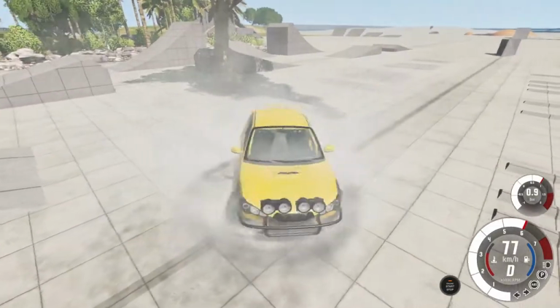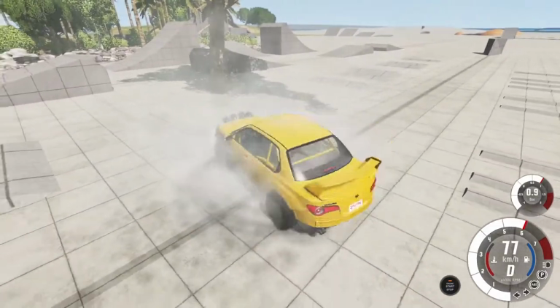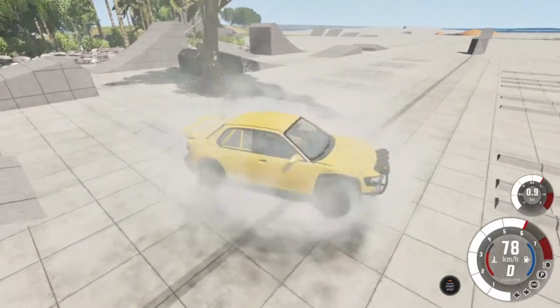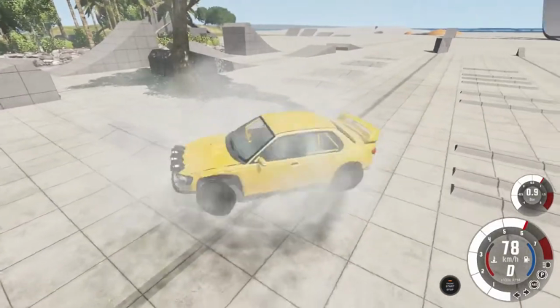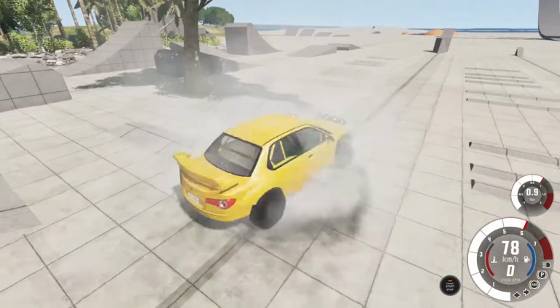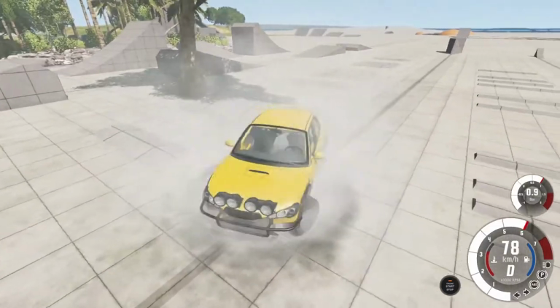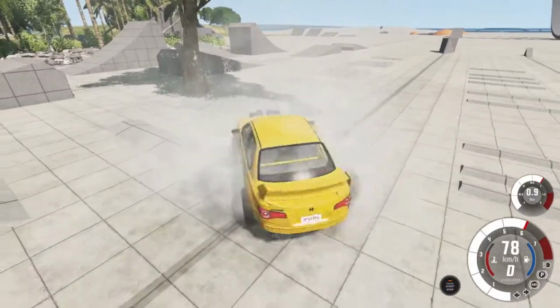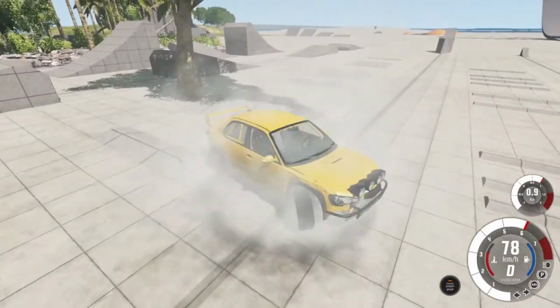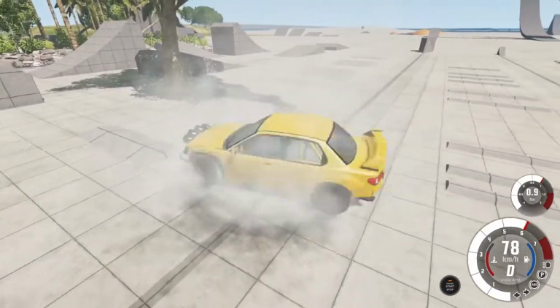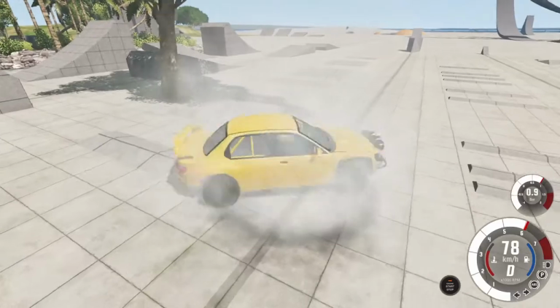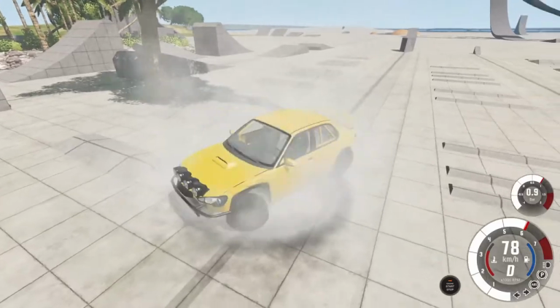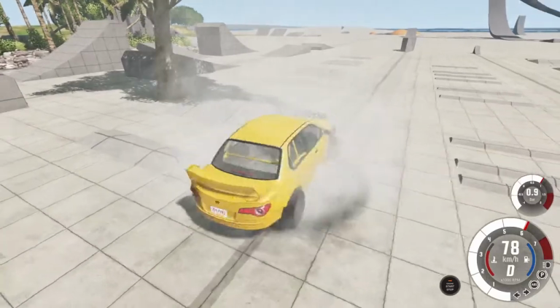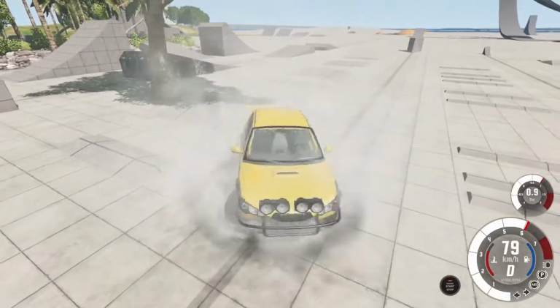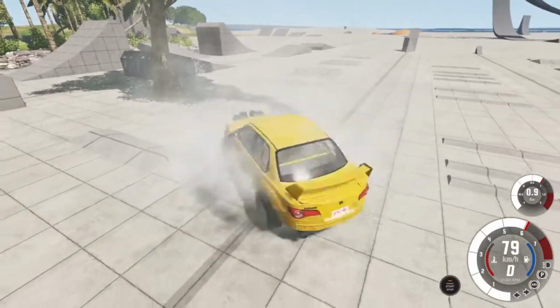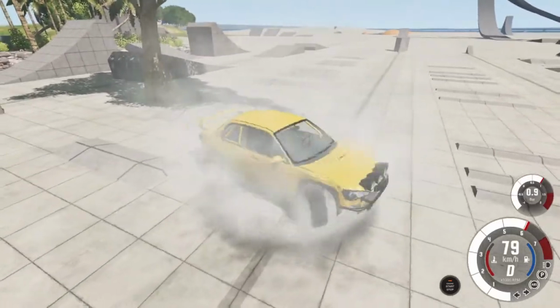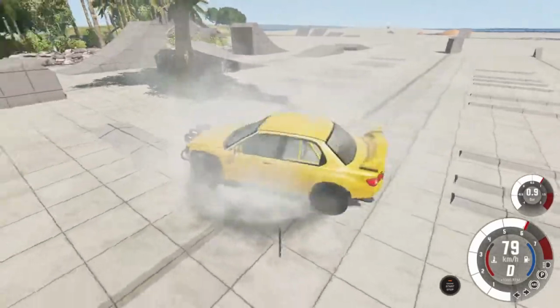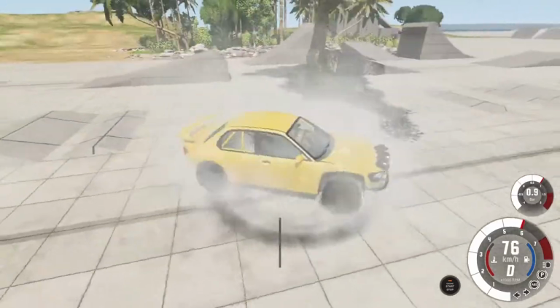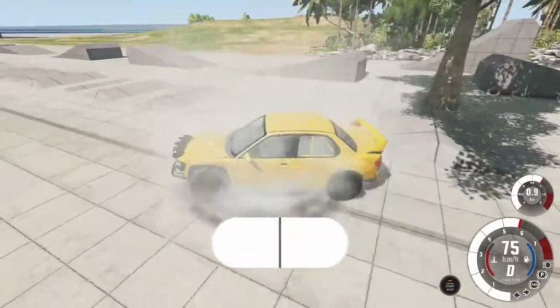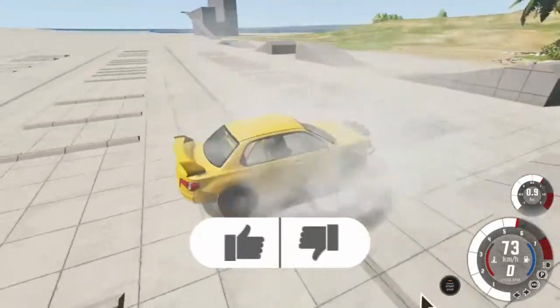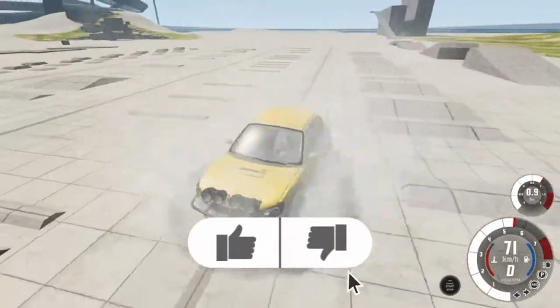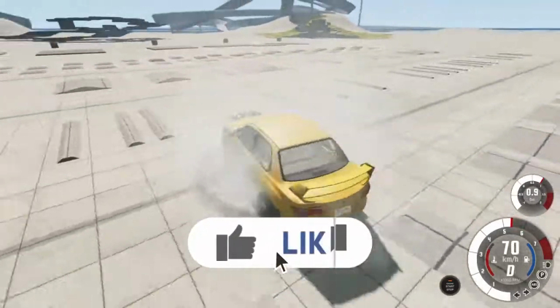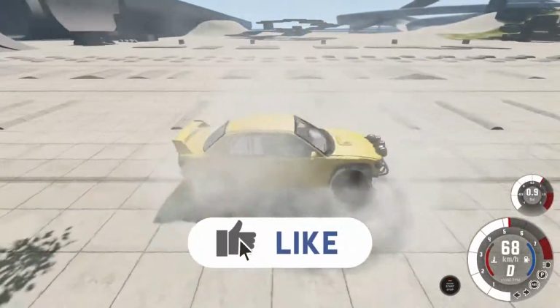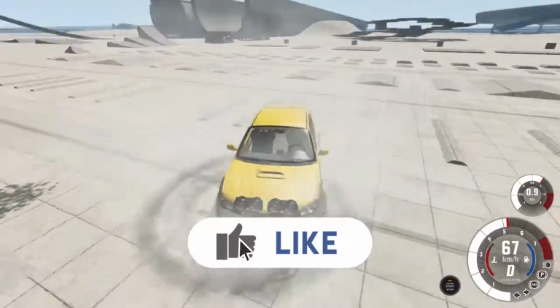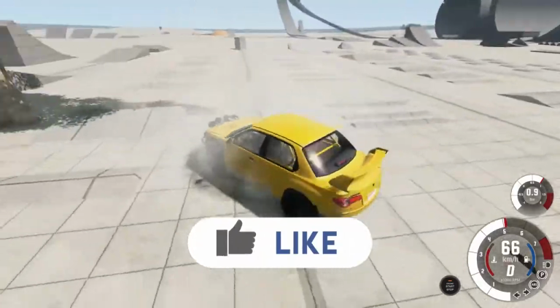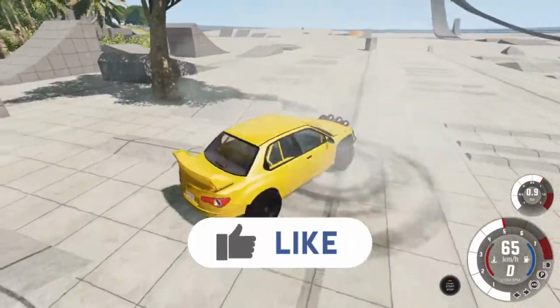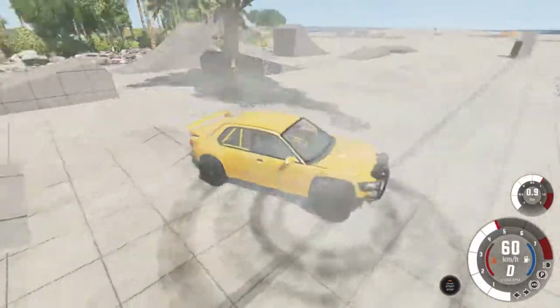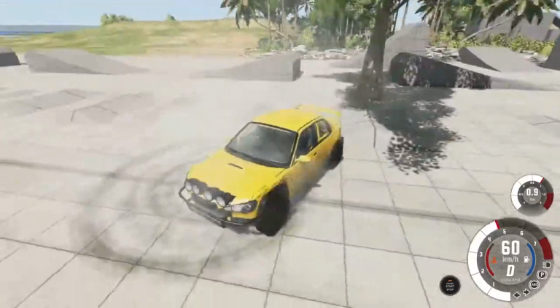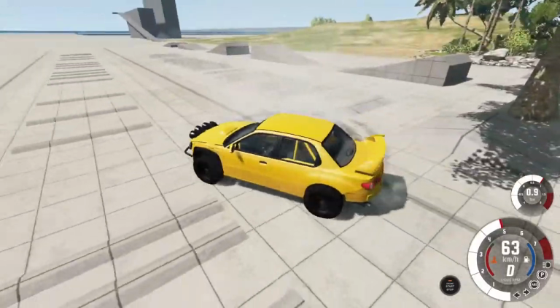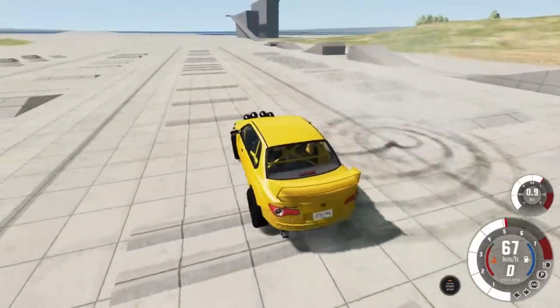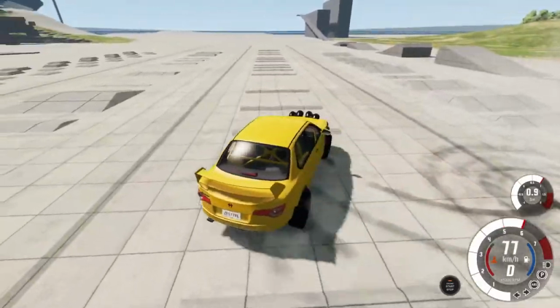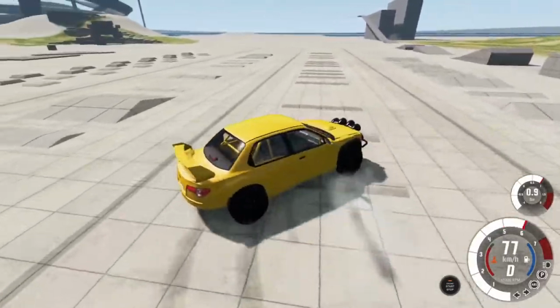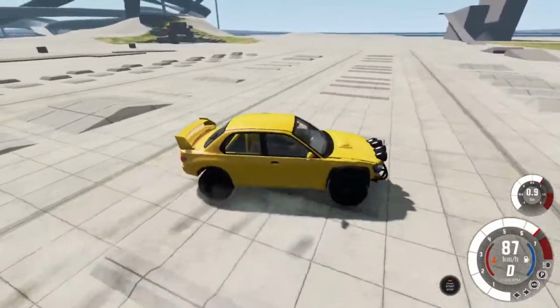Thanks for watching! I hope this video actually helped you to install the mattress on top of your roof and have fun with BMG Drive. Don't forget to leave a like and subscribe for more videos like this — I would really appreciate it. Peace, see you next time!